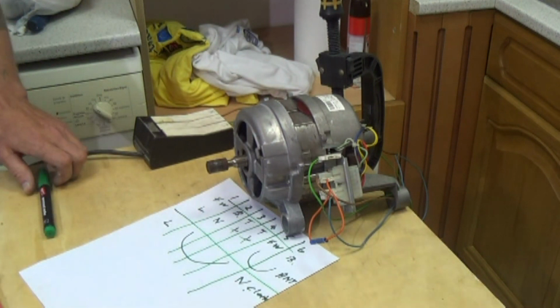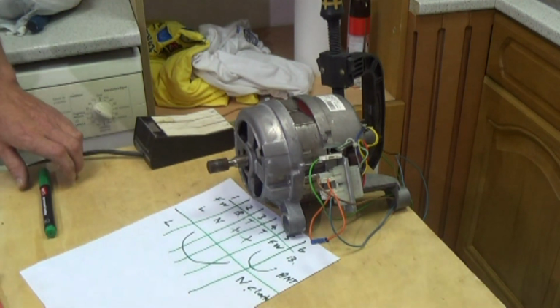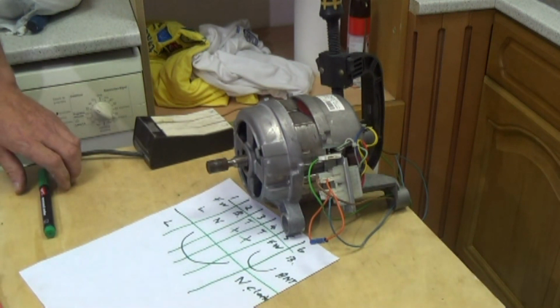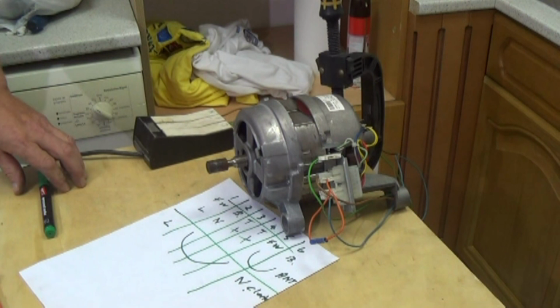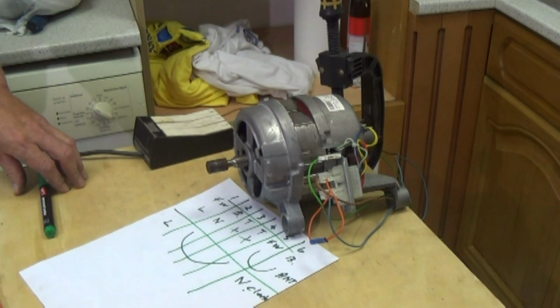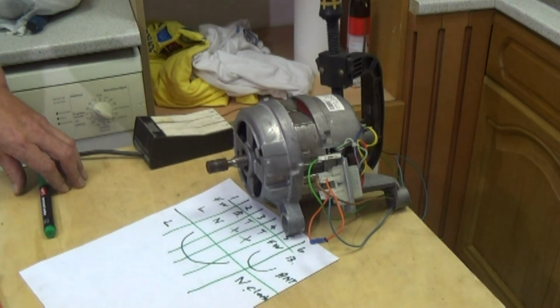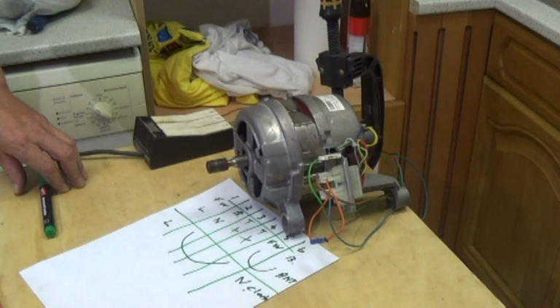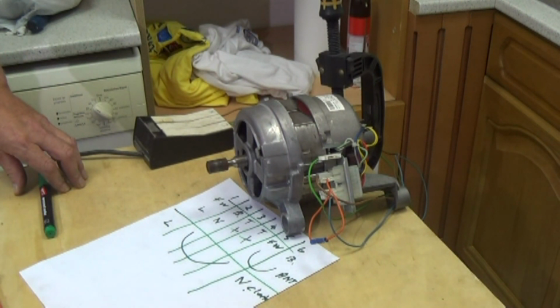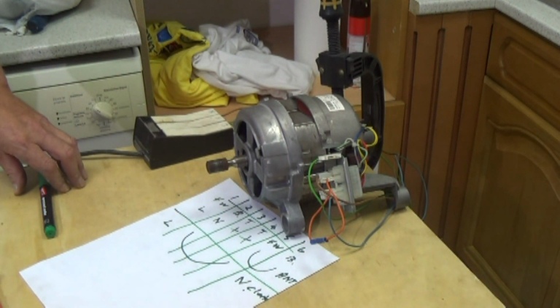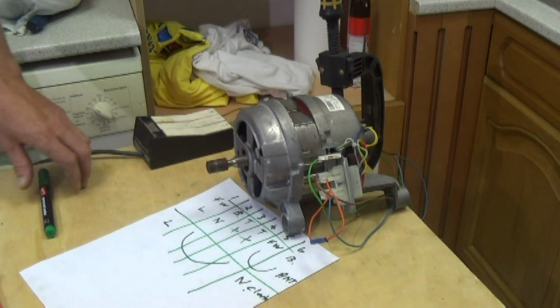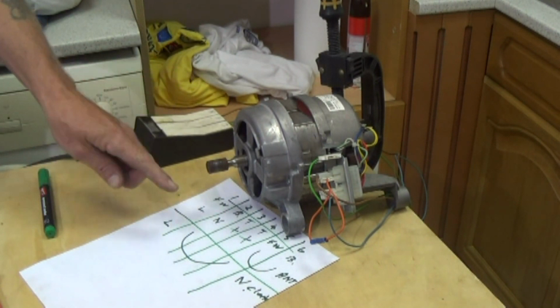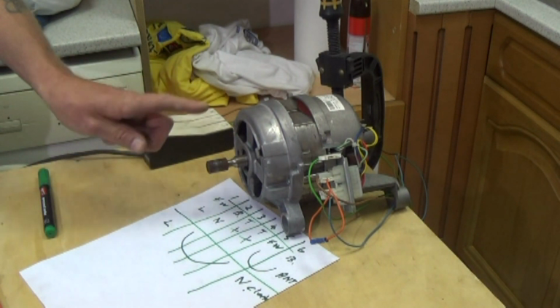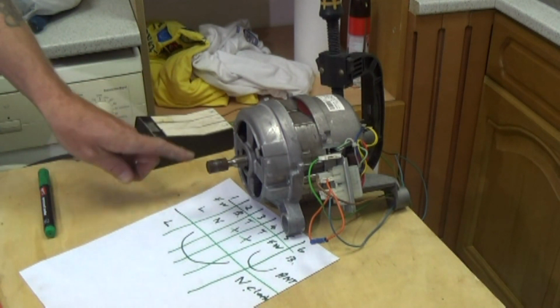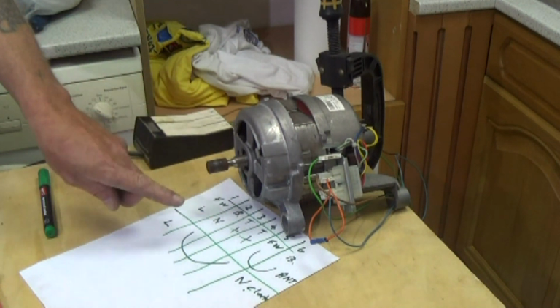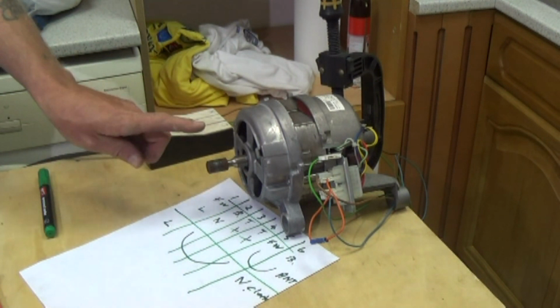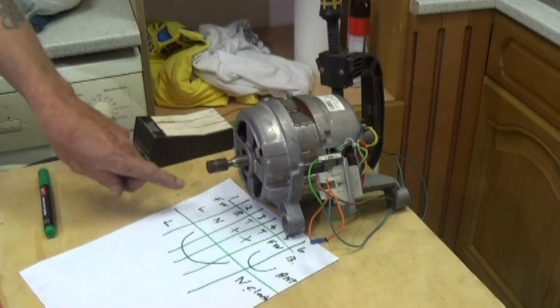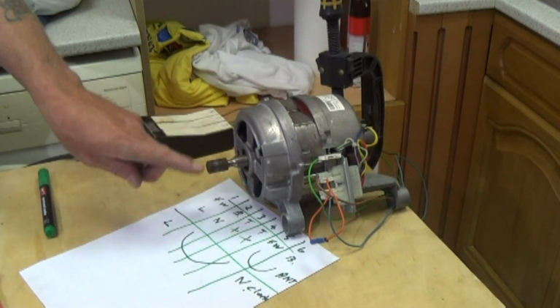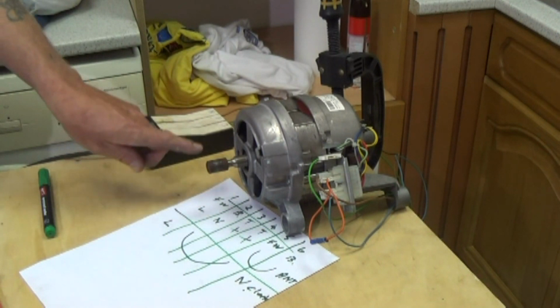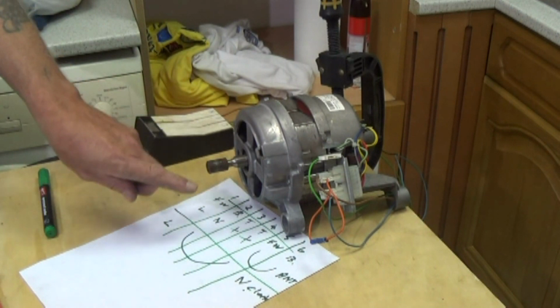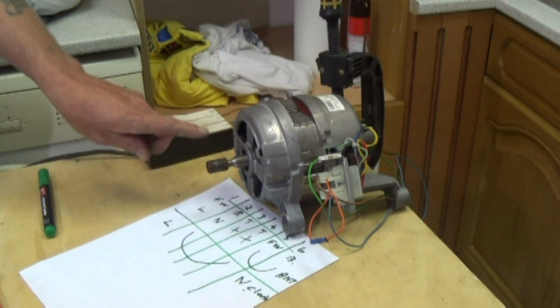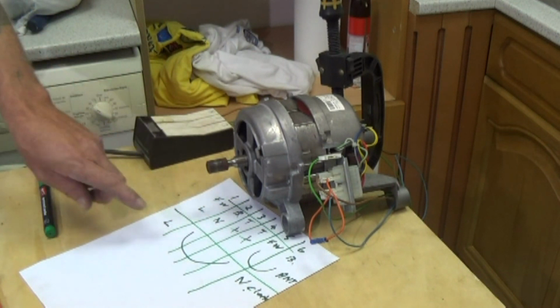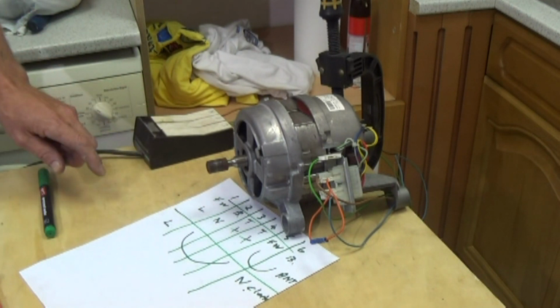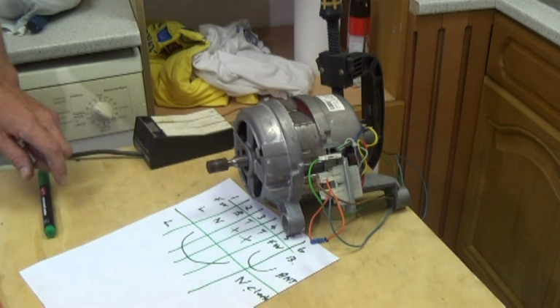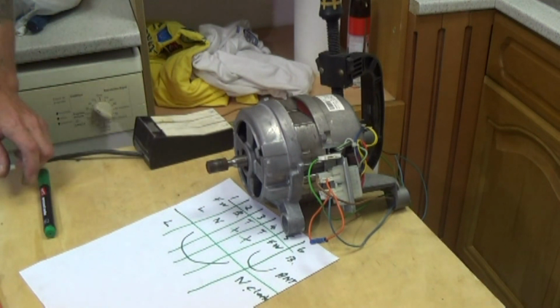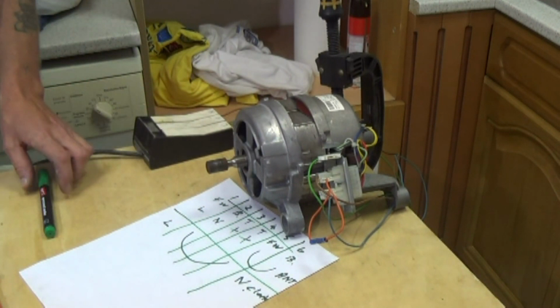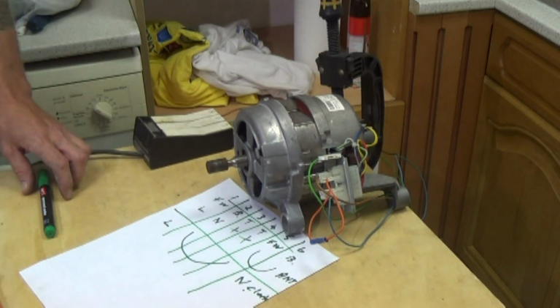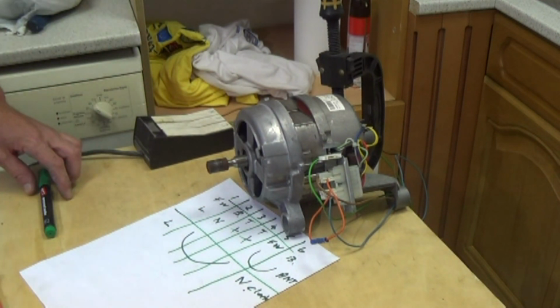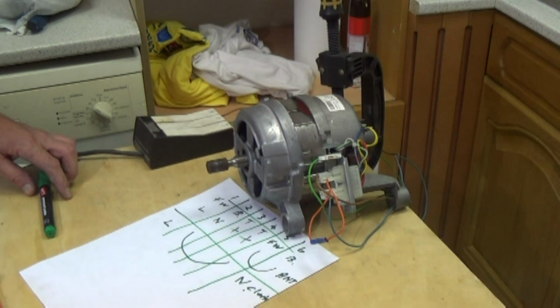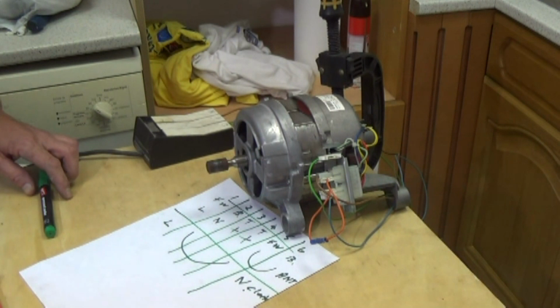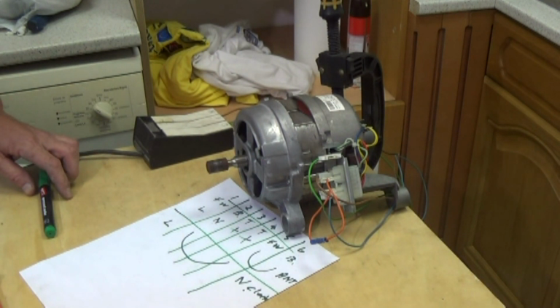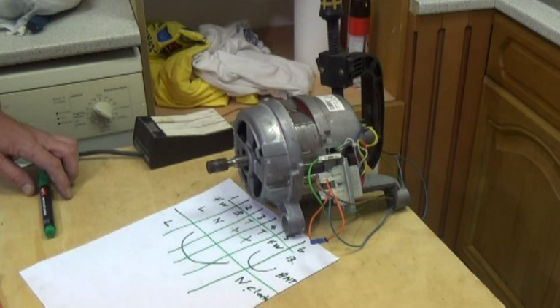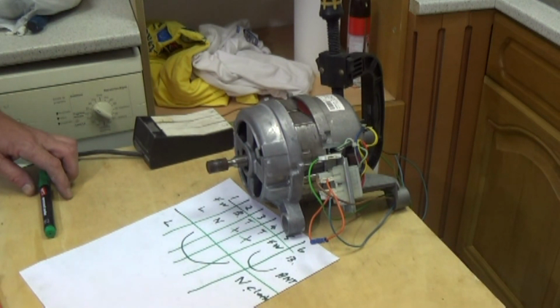Now we'll just power this up. As you can see the motor is rotating clockwise. We've tested the motor on both sides.